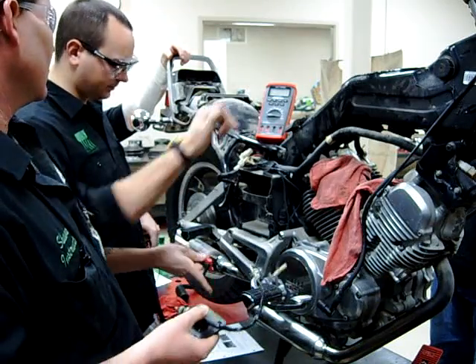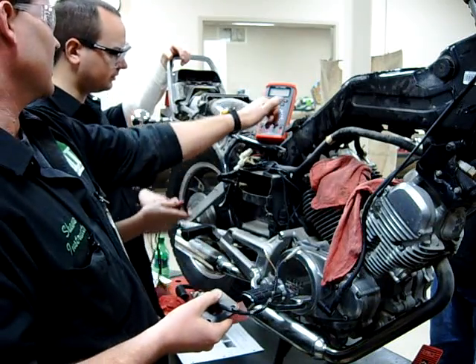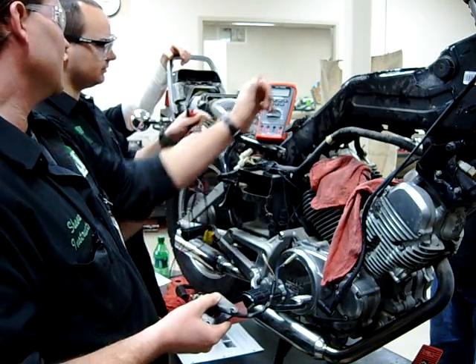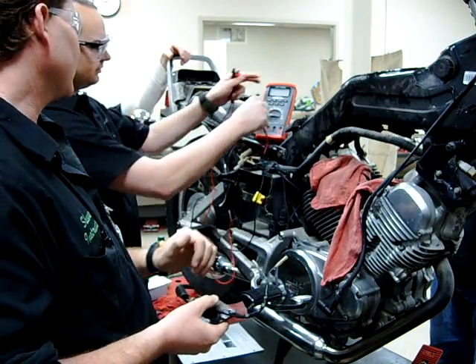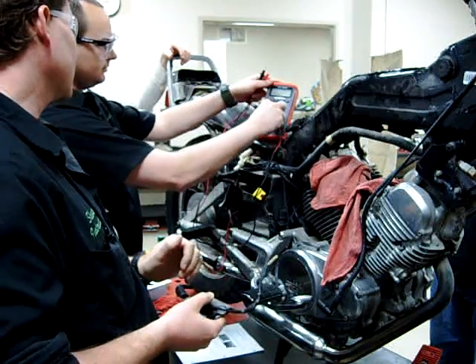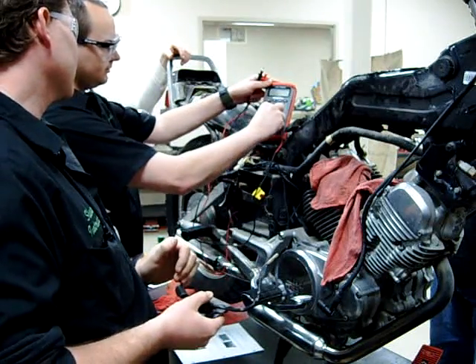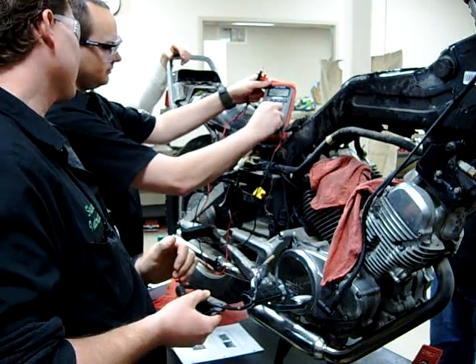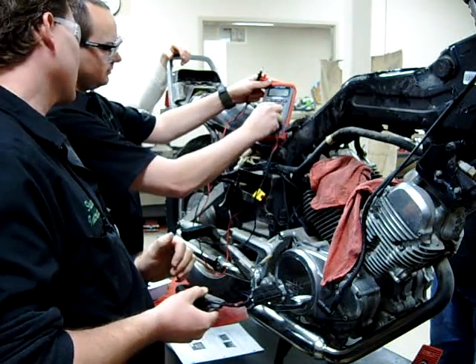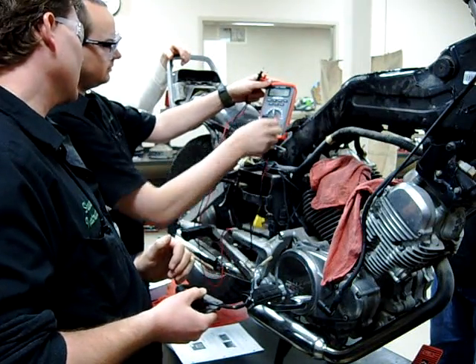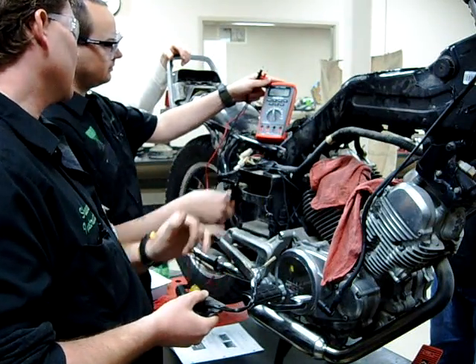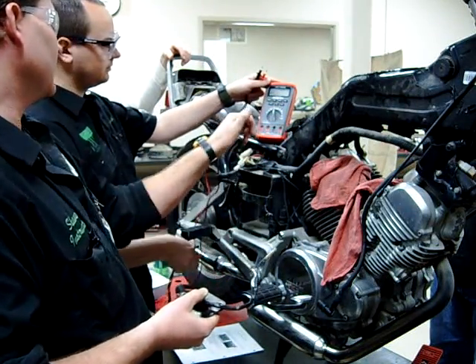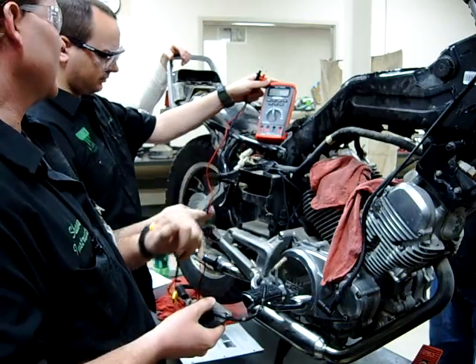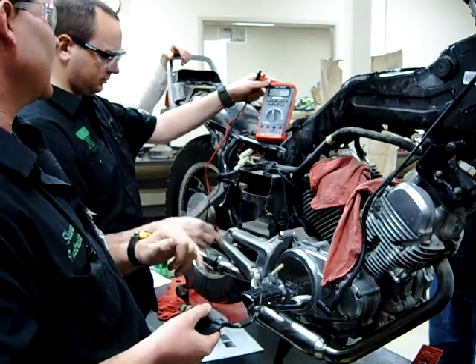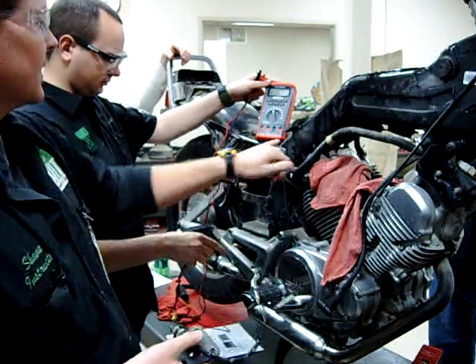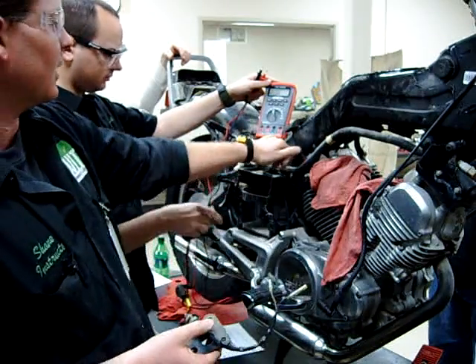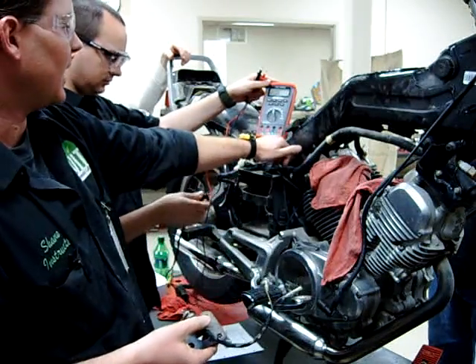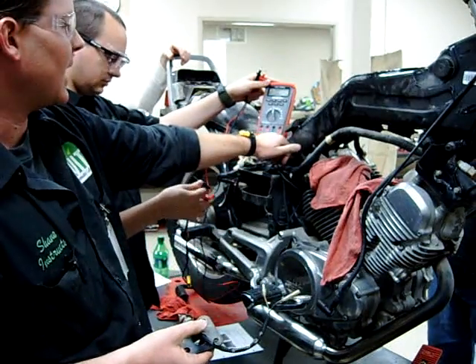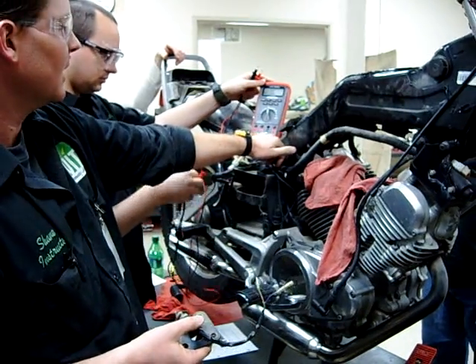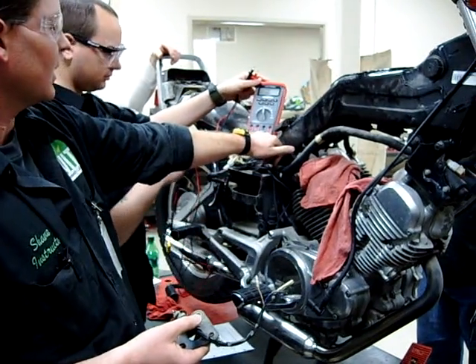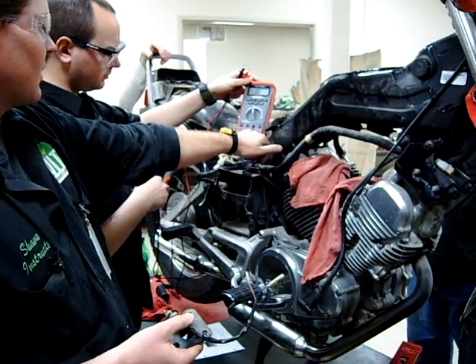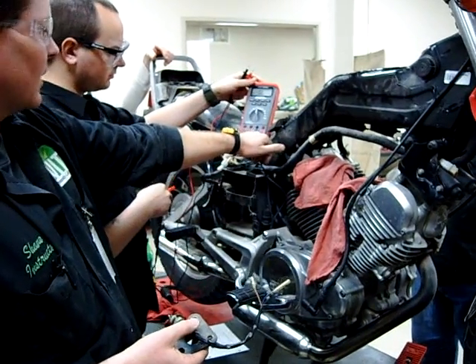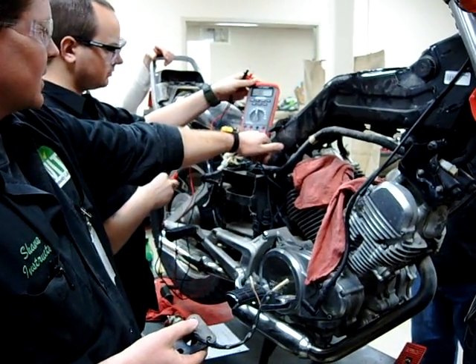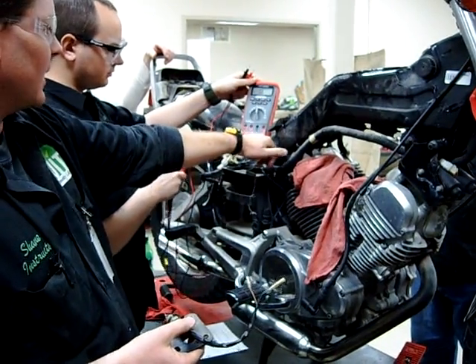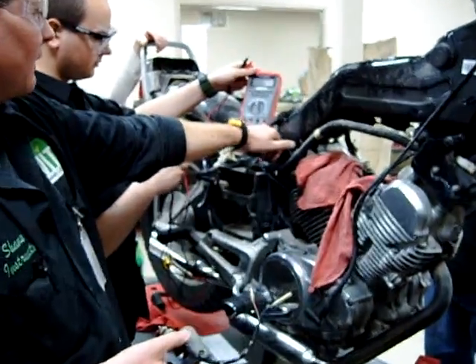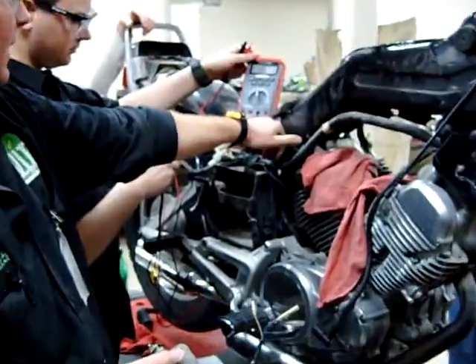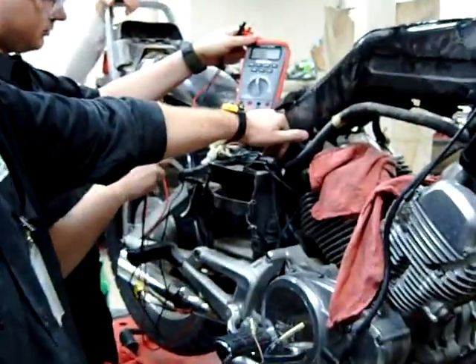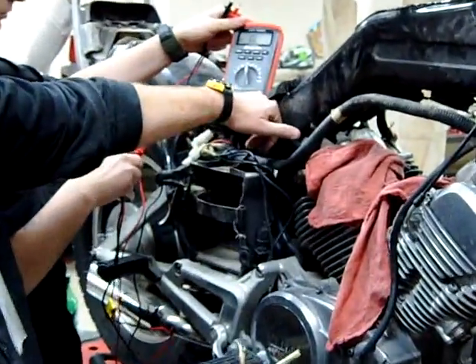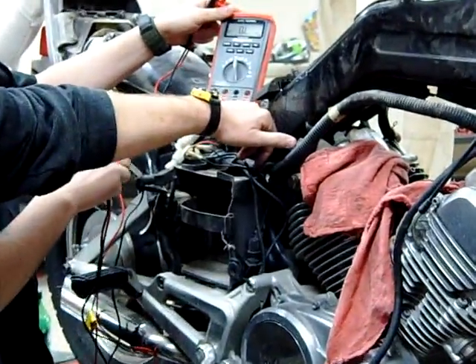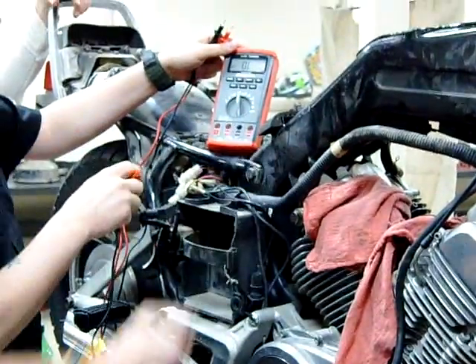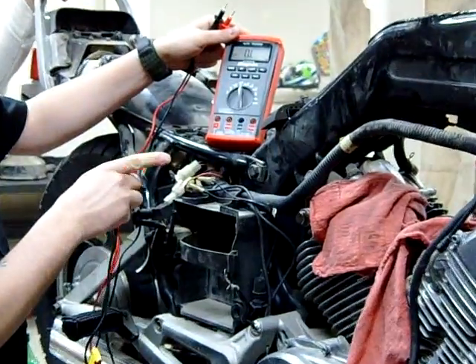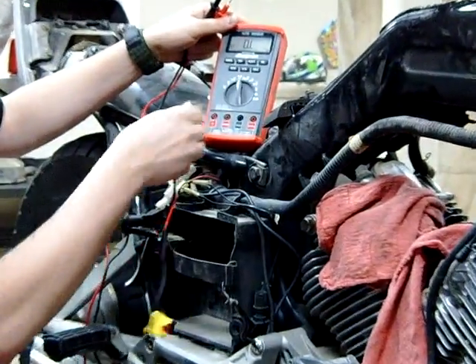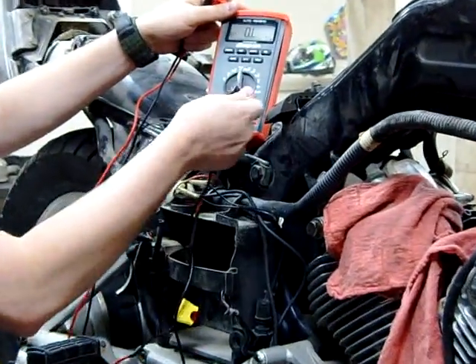Nope, set your dial first. Okay, and then go ahead and put your leads in. On this meter here, we have a common, which is our black one that's always going to be in there. And then our volts and ohms use the same lead right here, so you put your red in that one.